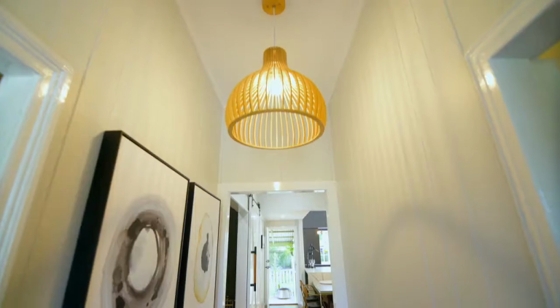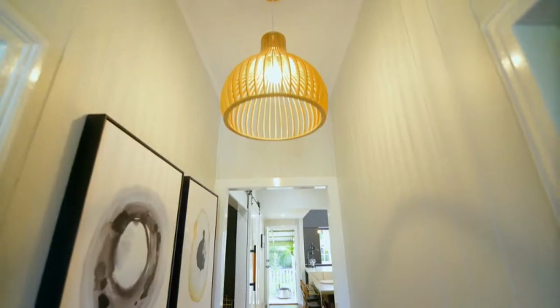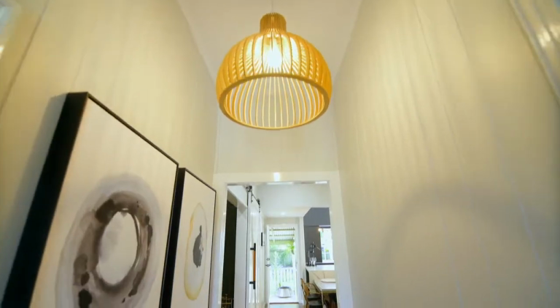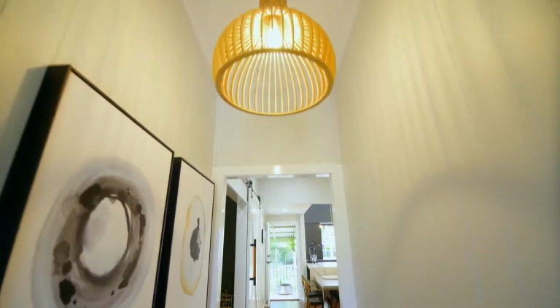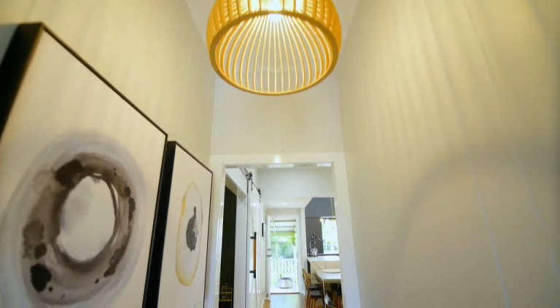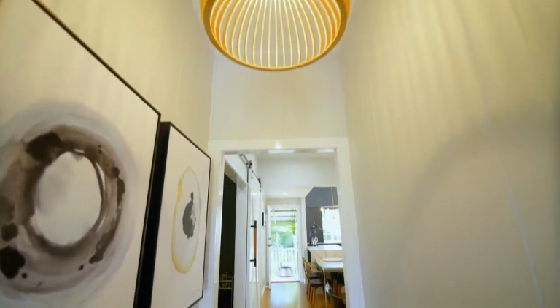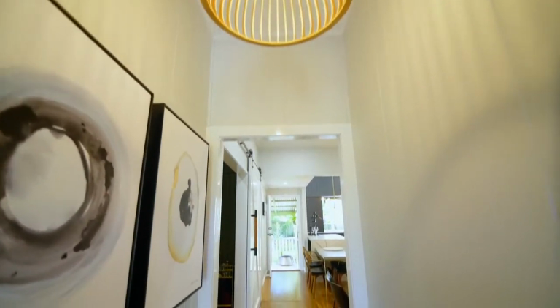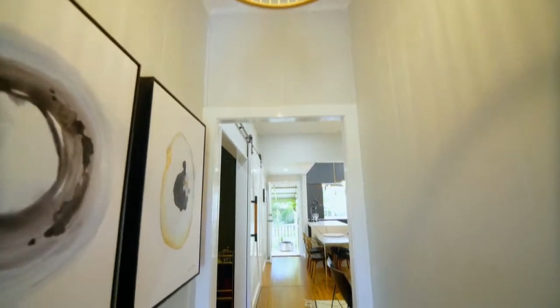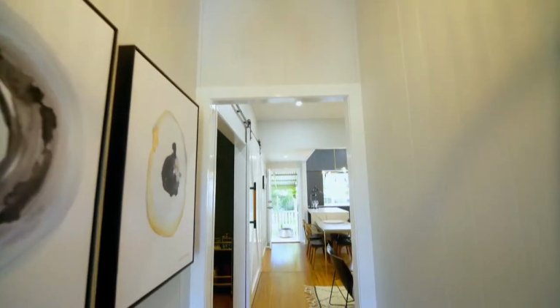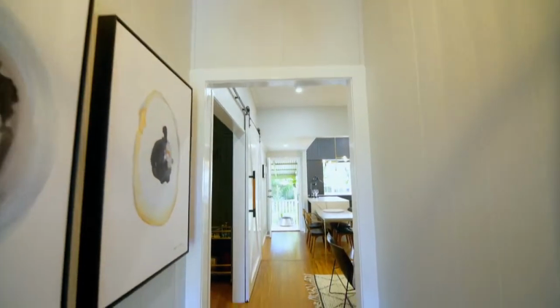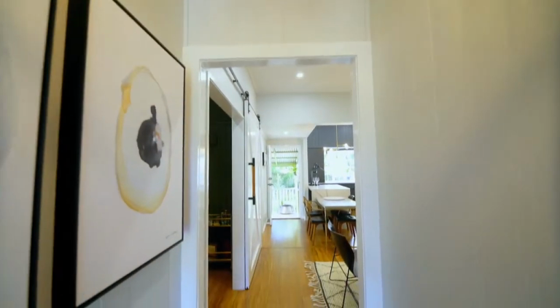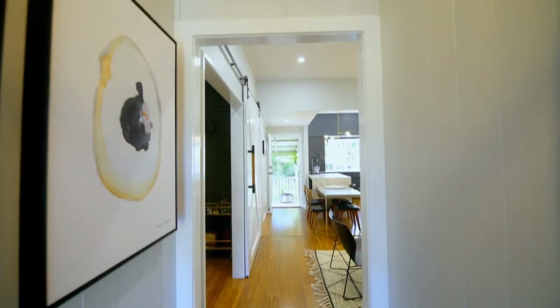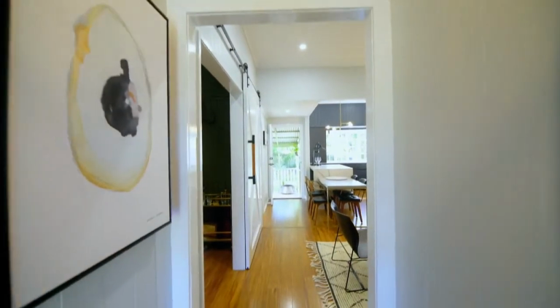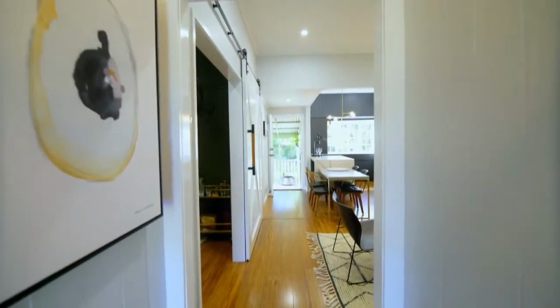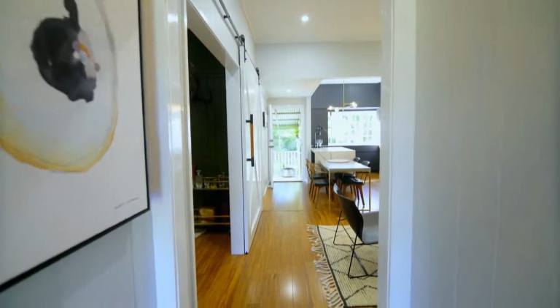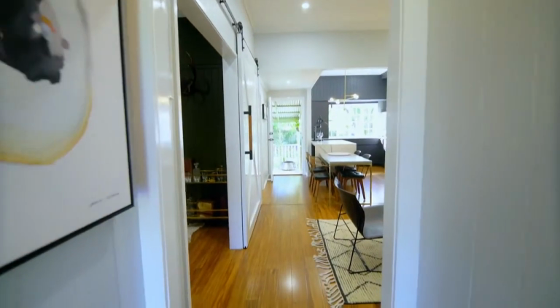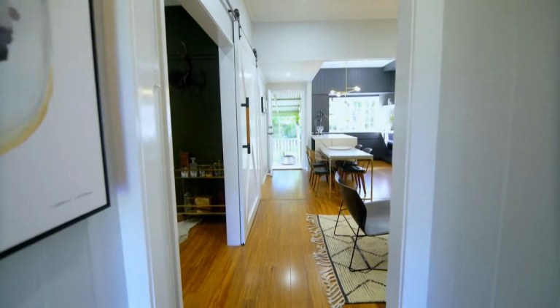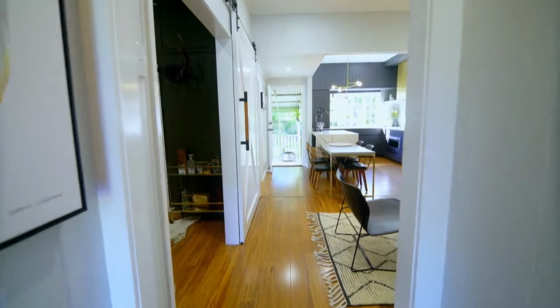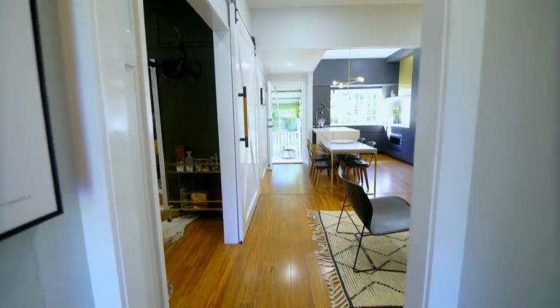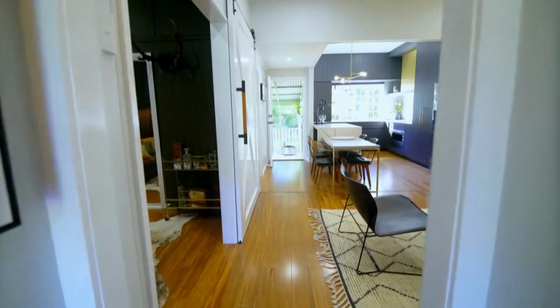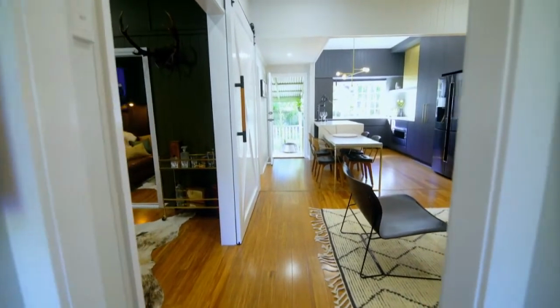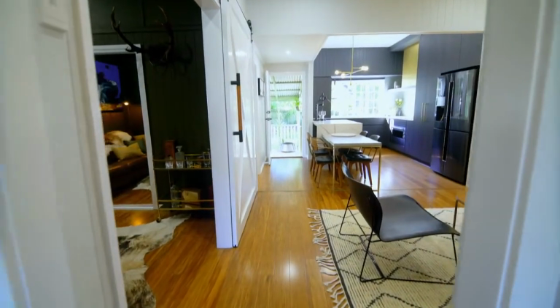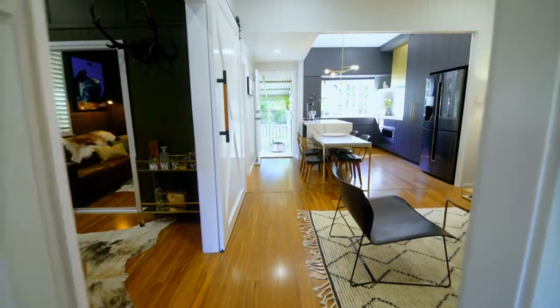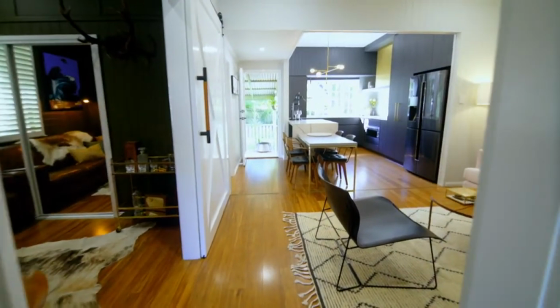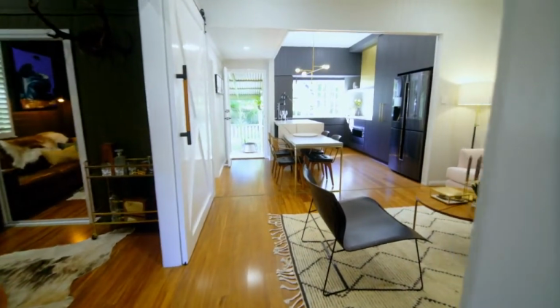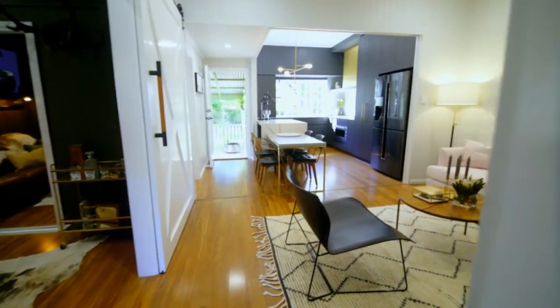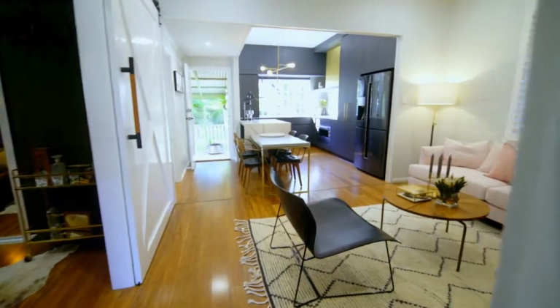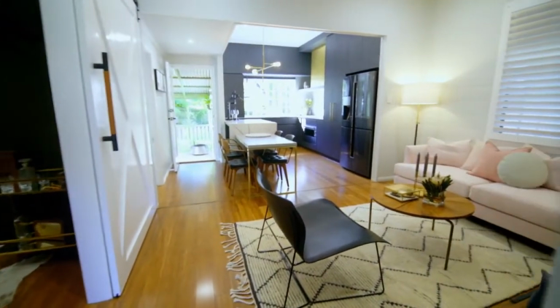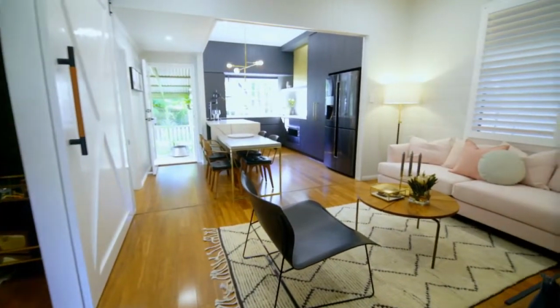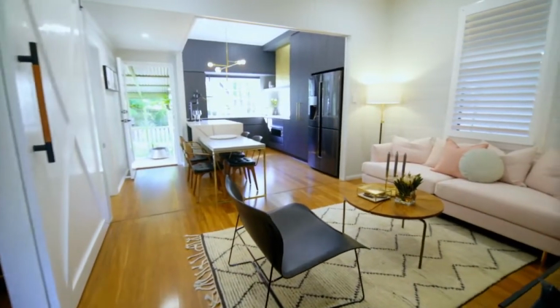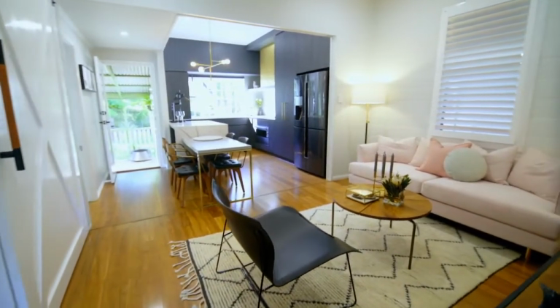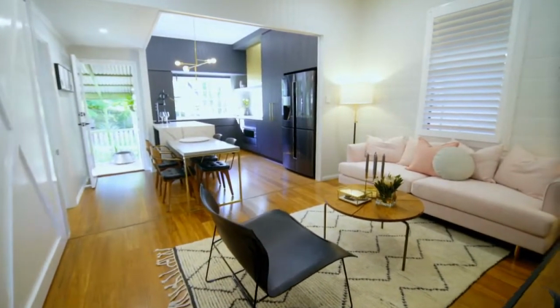I love the way this house came together. We gave it an industrial mid-century feel while retaining the soul of a Queenslander. So classy — it is classy.